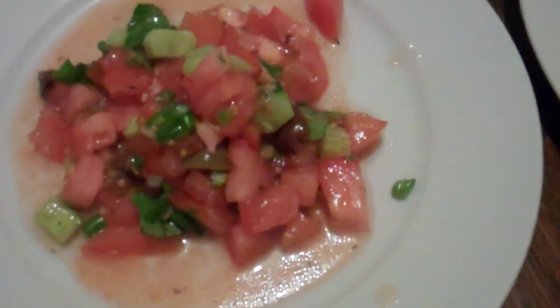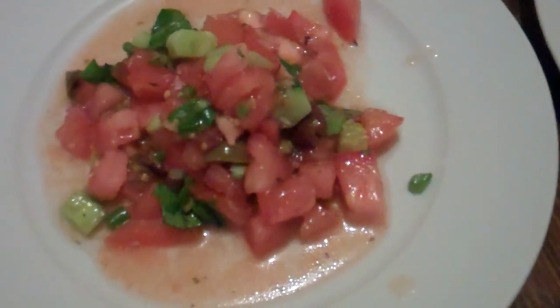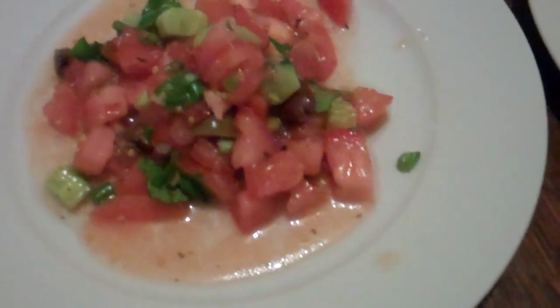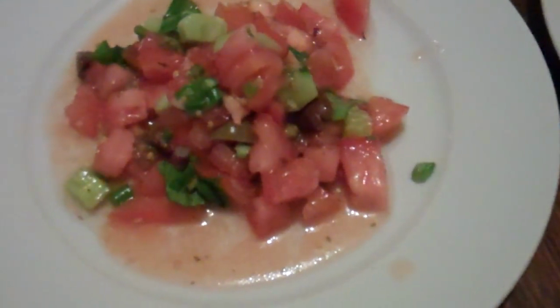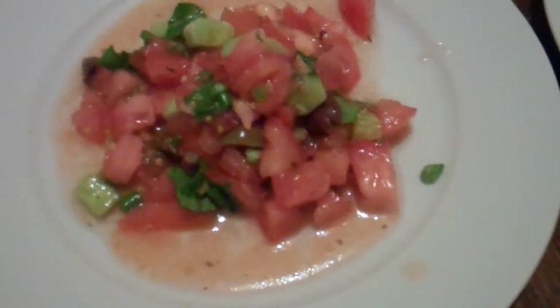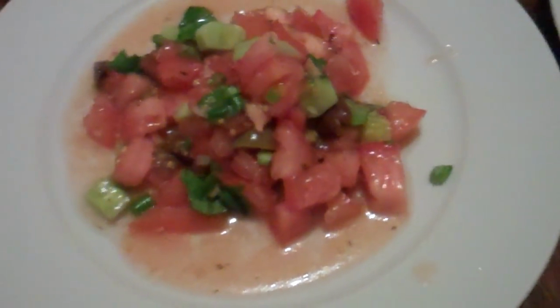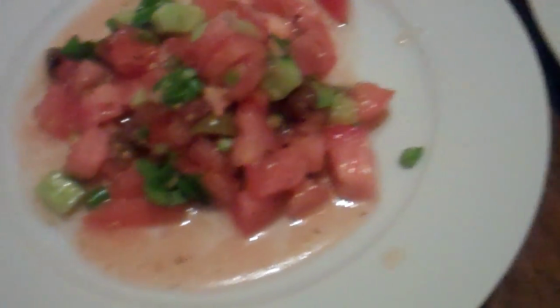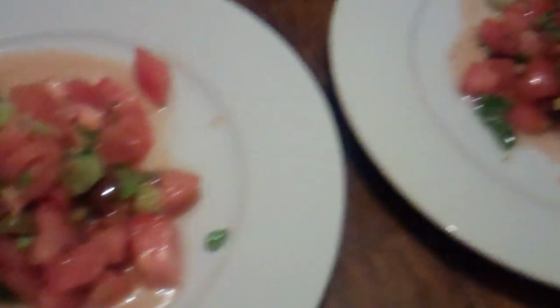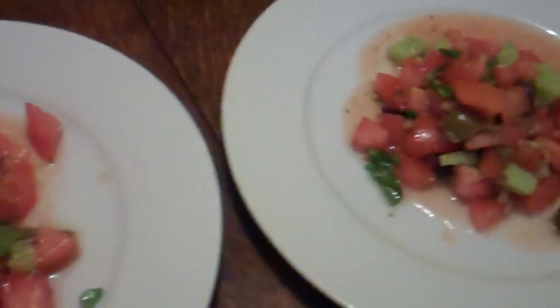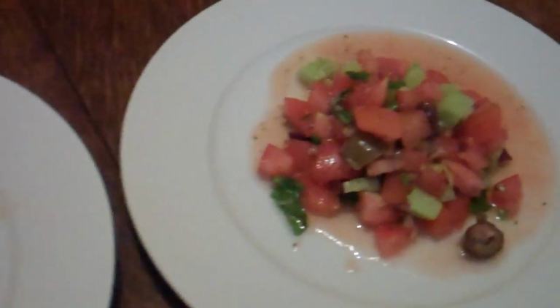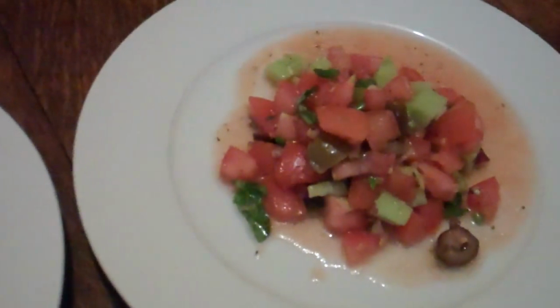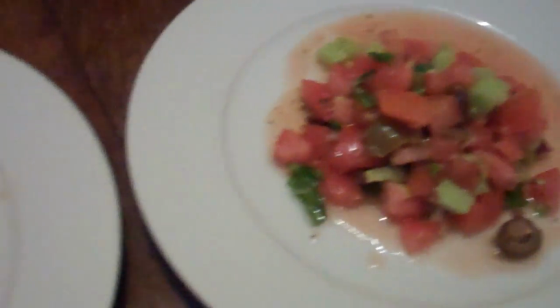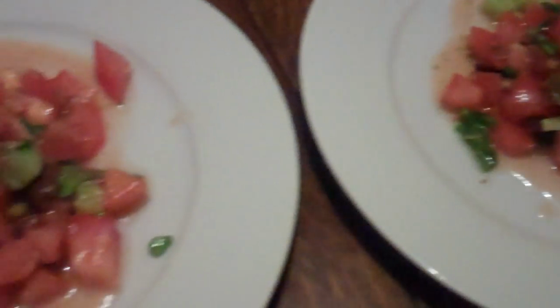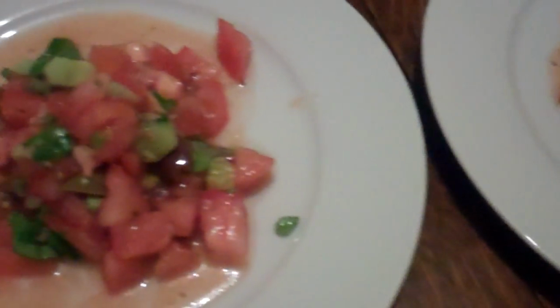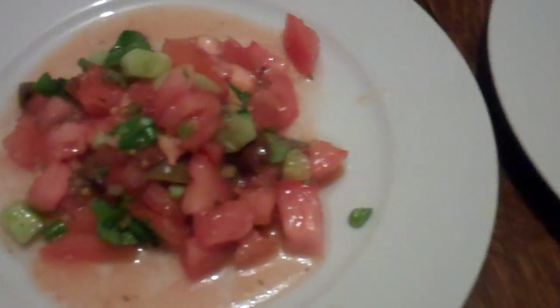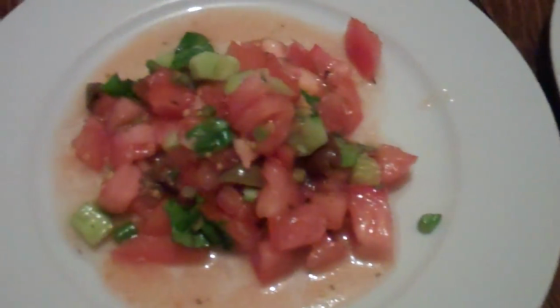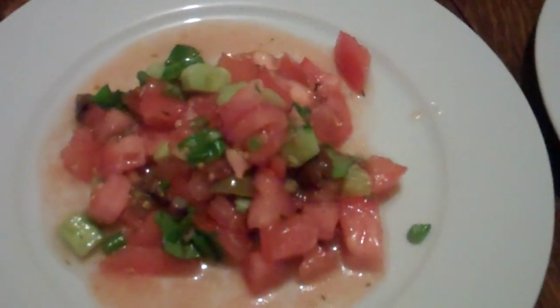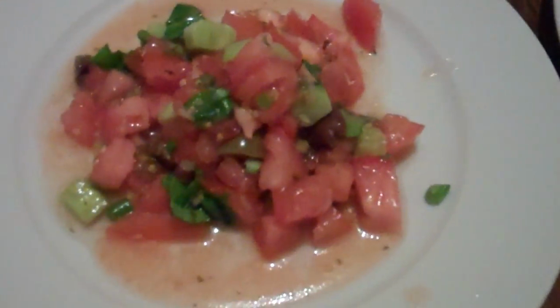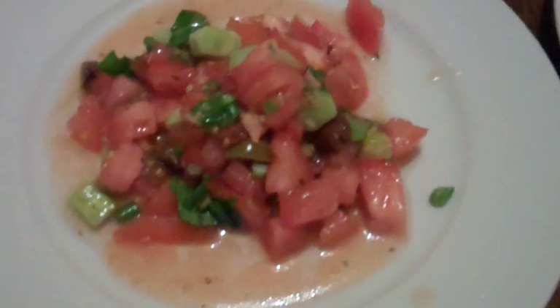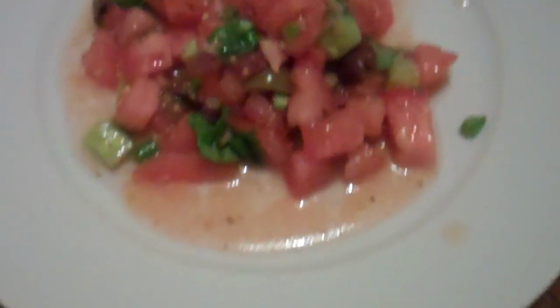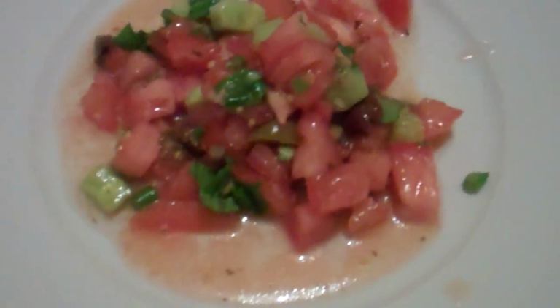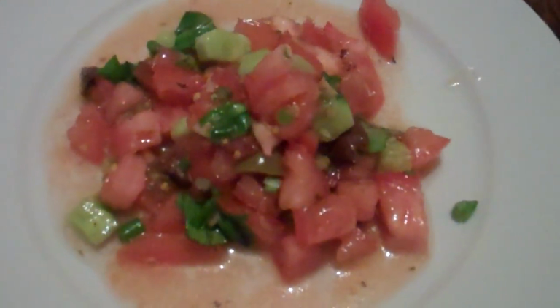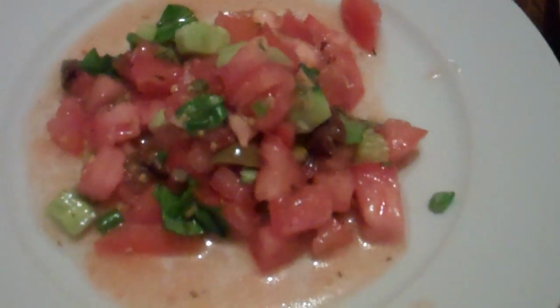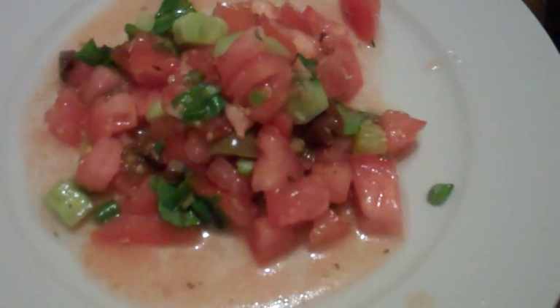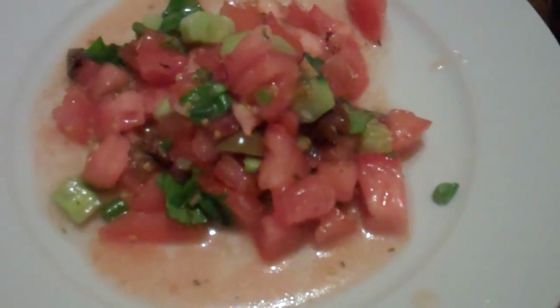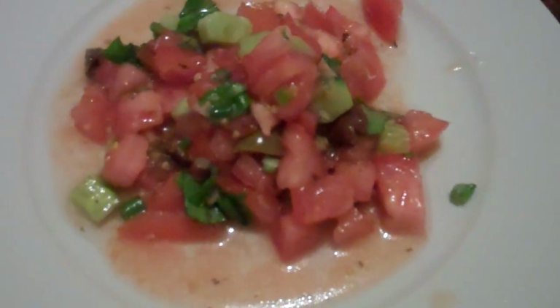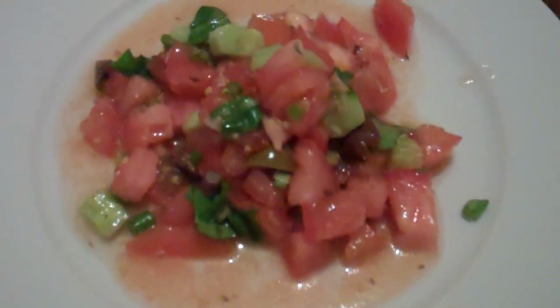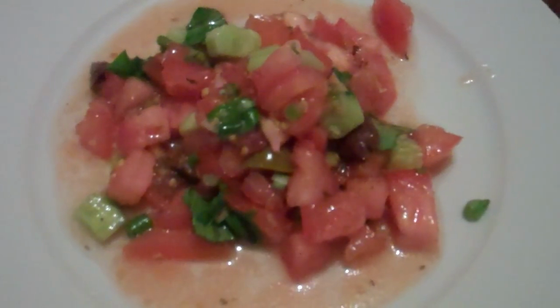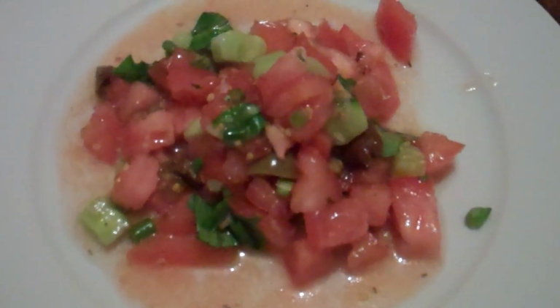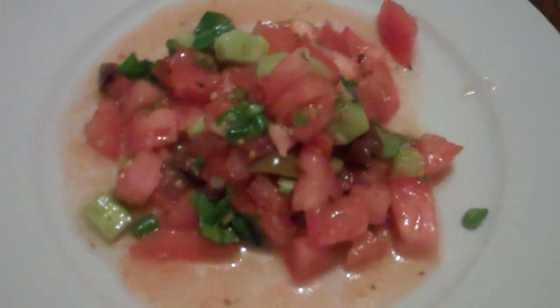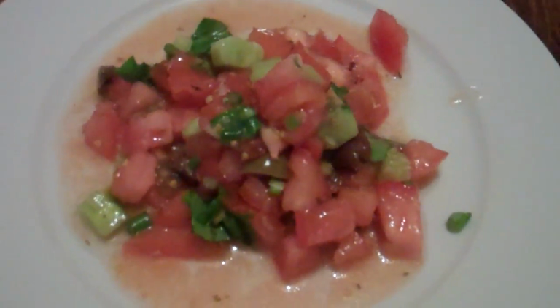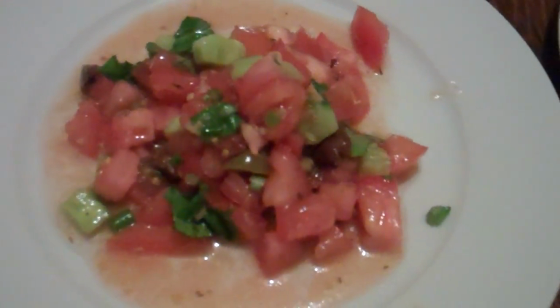Hey guys, this is the Mime Chef. This is tonight's tea. It's my wife's favourite, something we like to cook in the summer because it's nice and cool.